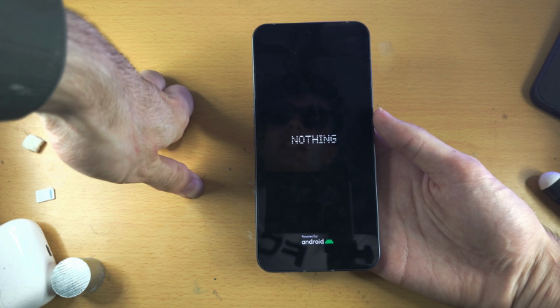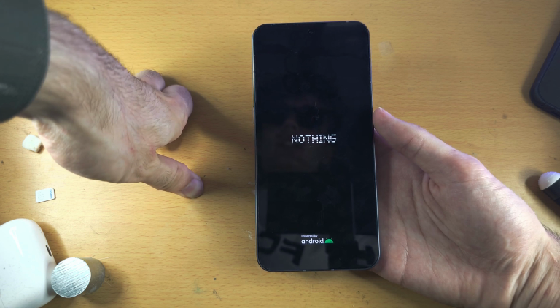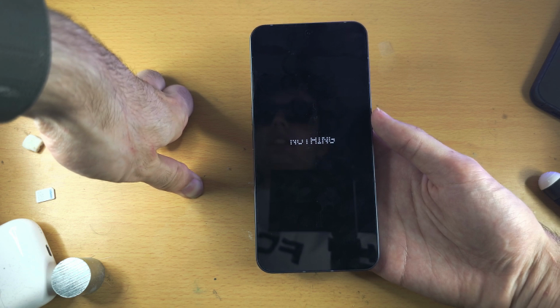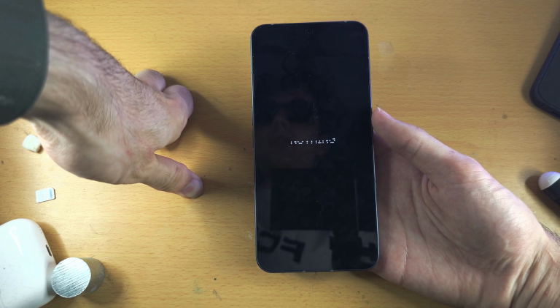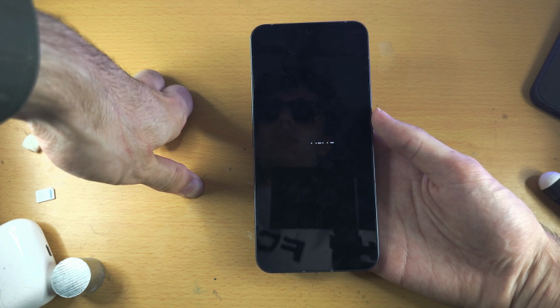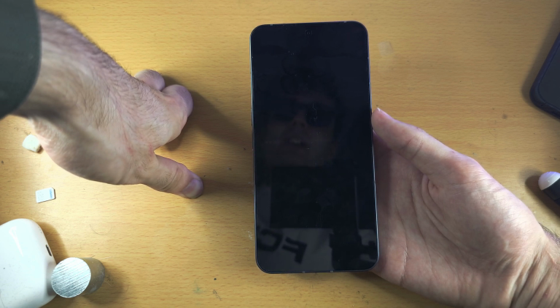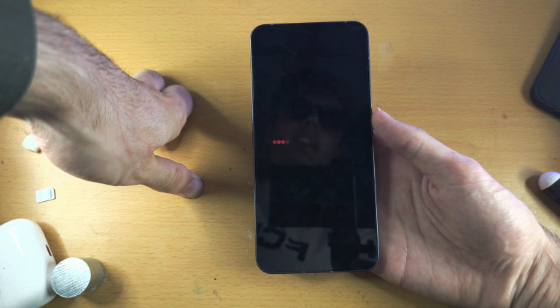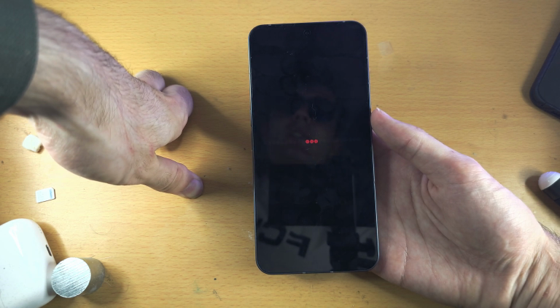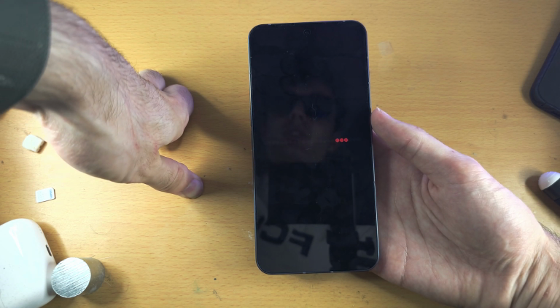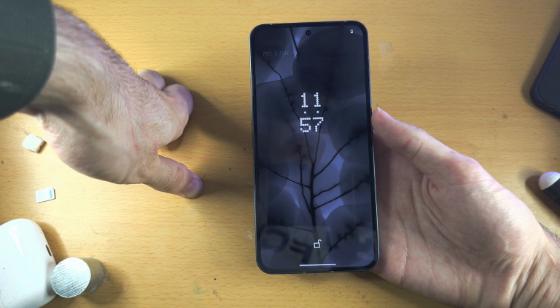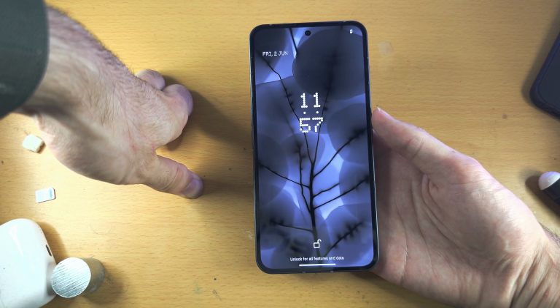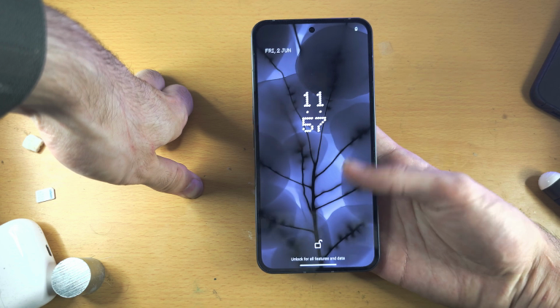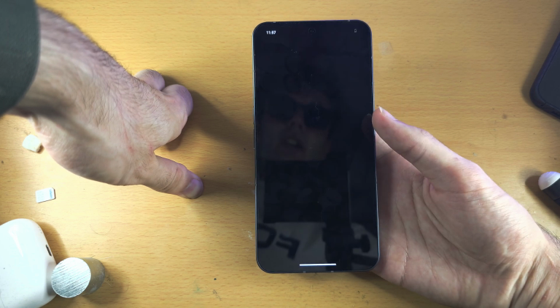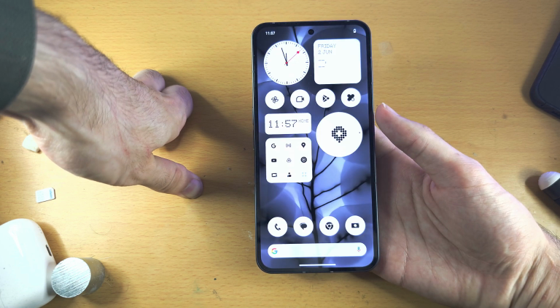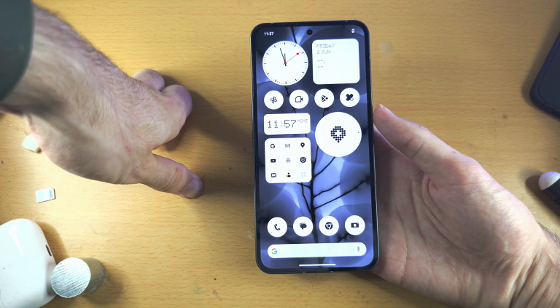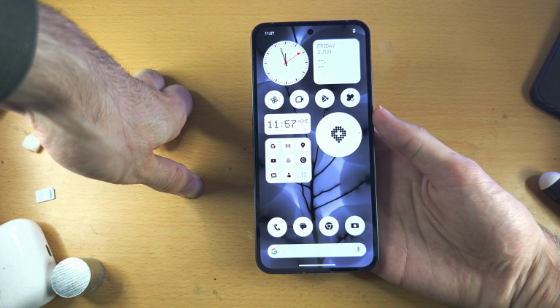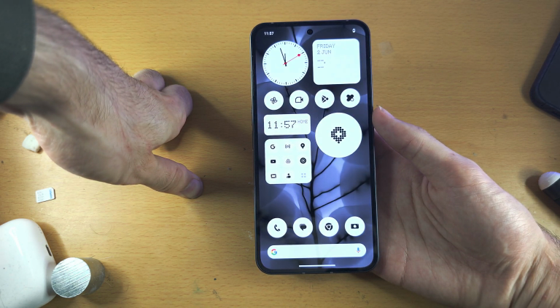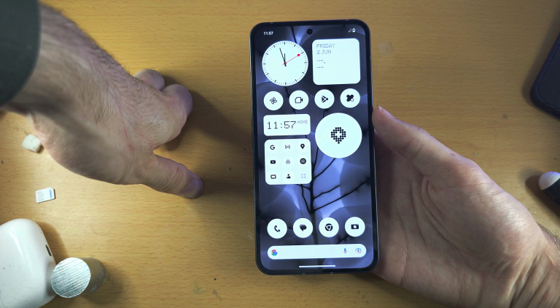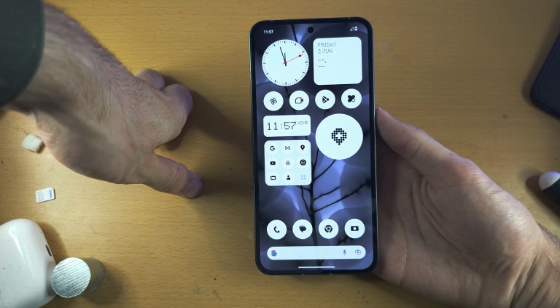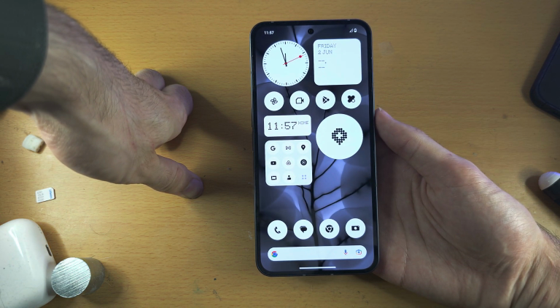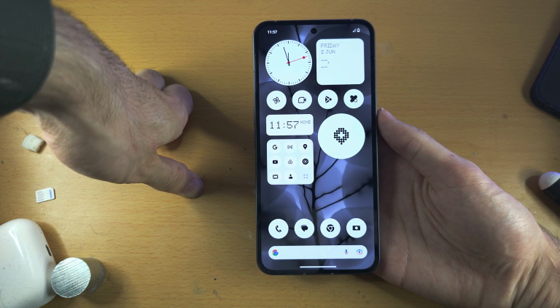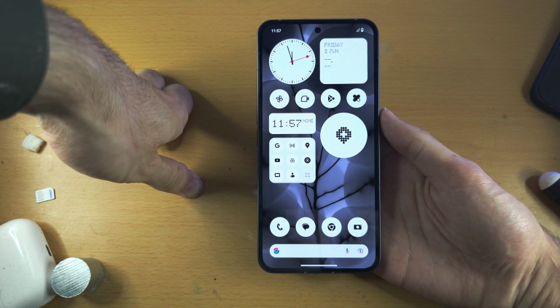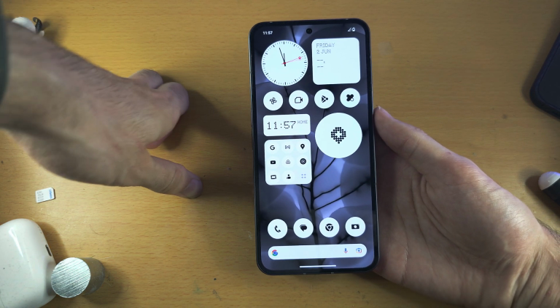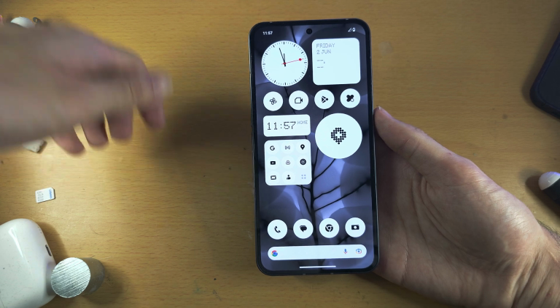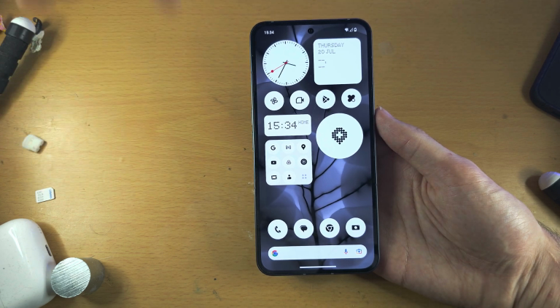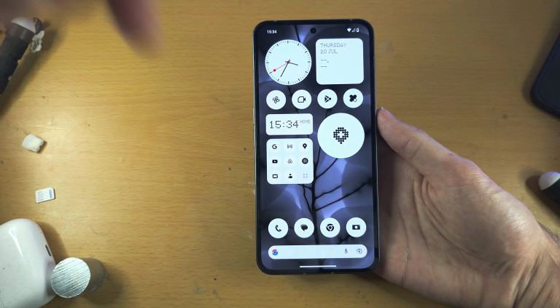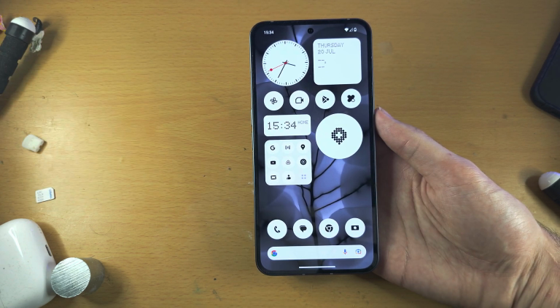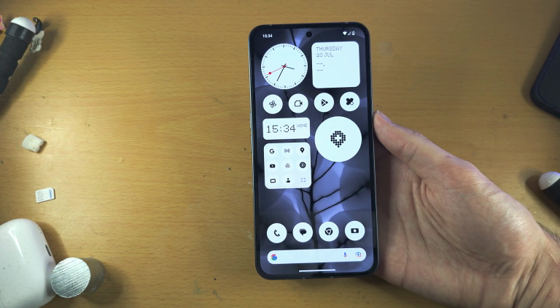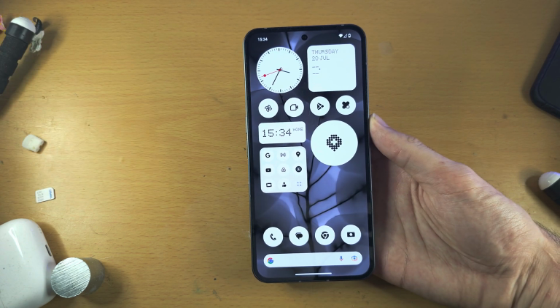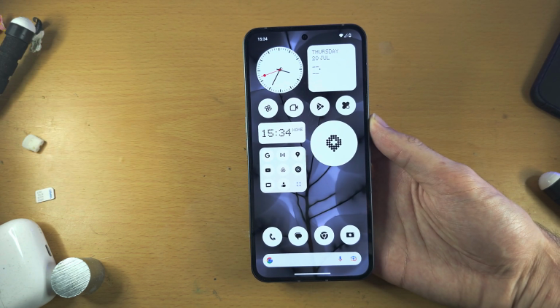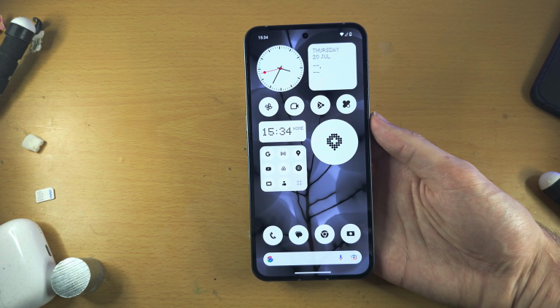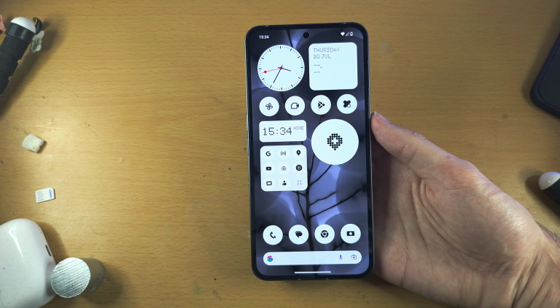If you don't see the logo, unfortunately you're going to have to get your Nothing Phone into repair. See if you can return it or get it repaired for free under warranty. If you found this helpful, please check the description to support the channel — bye!